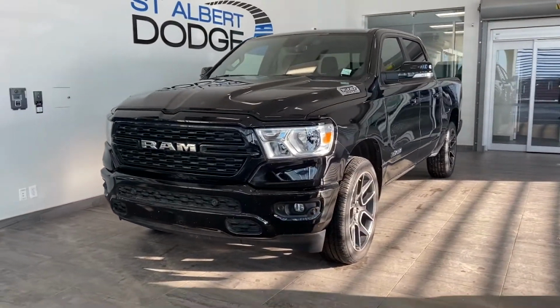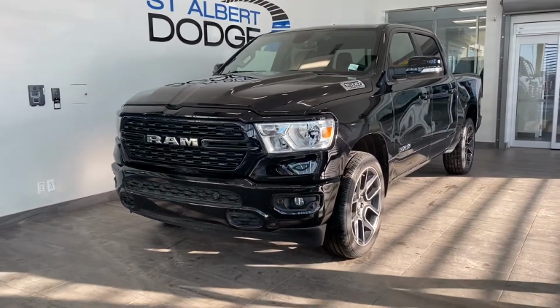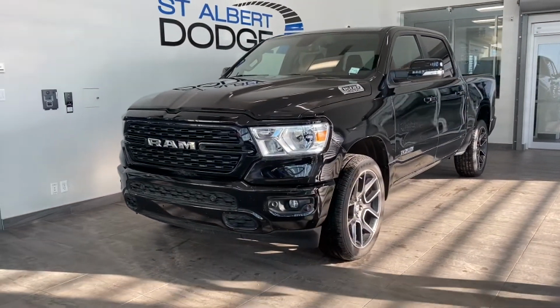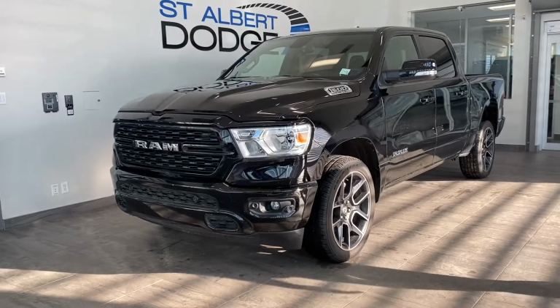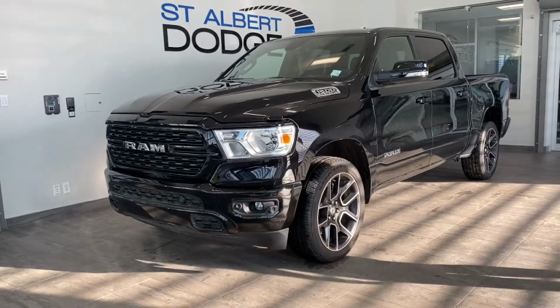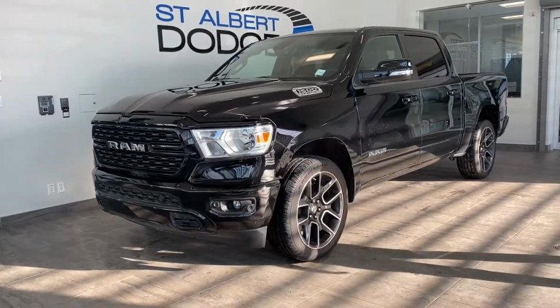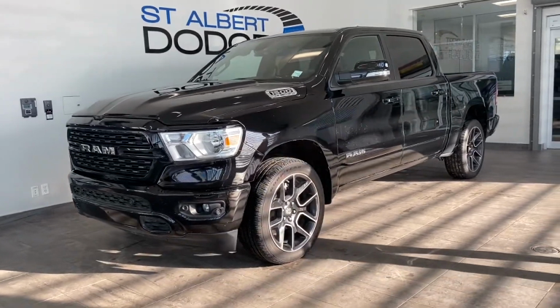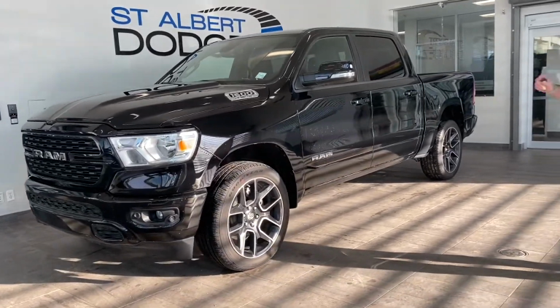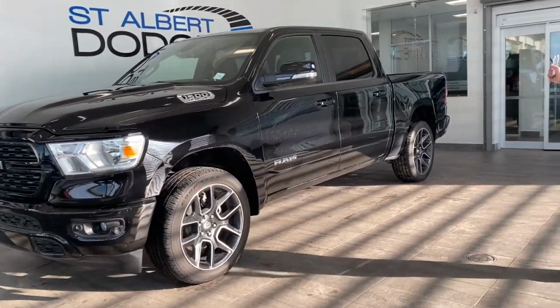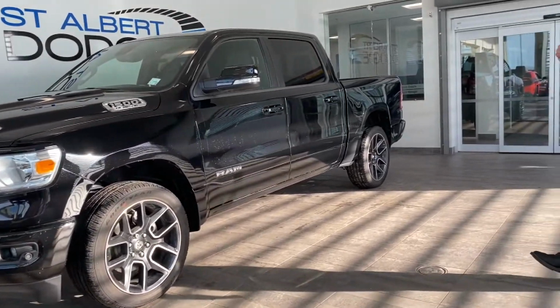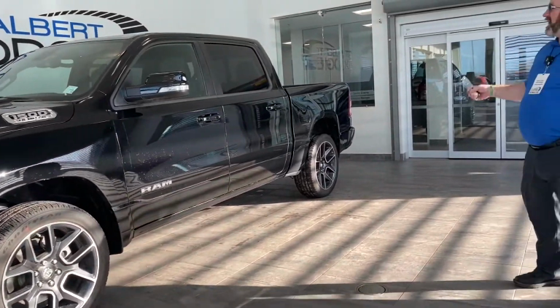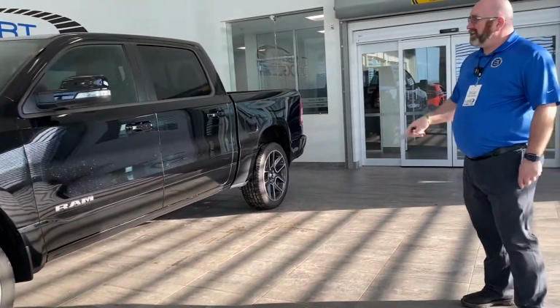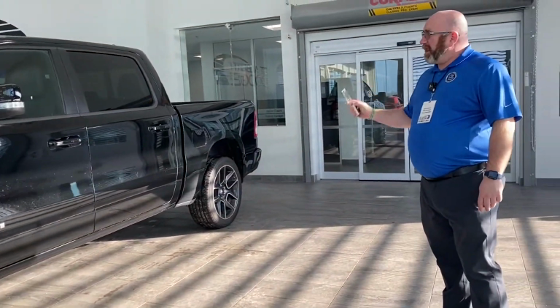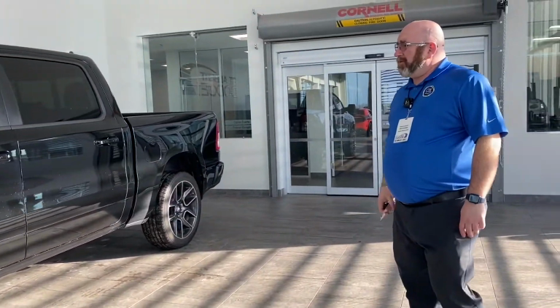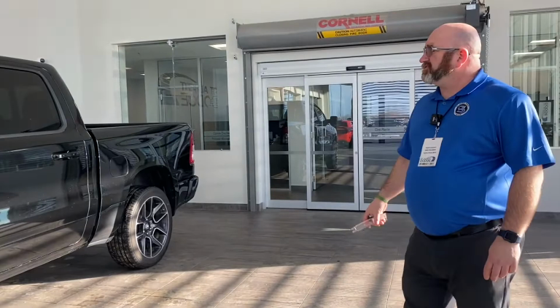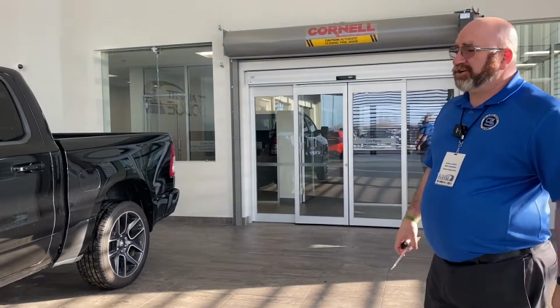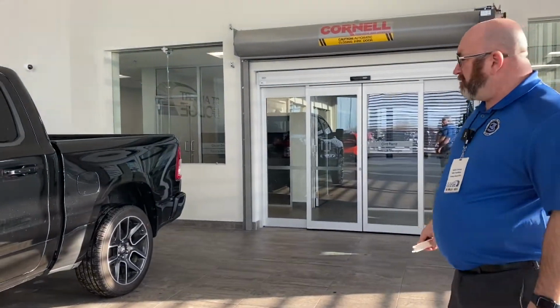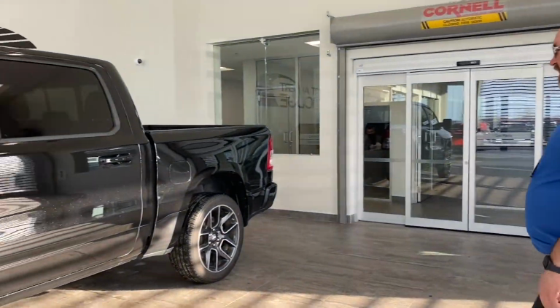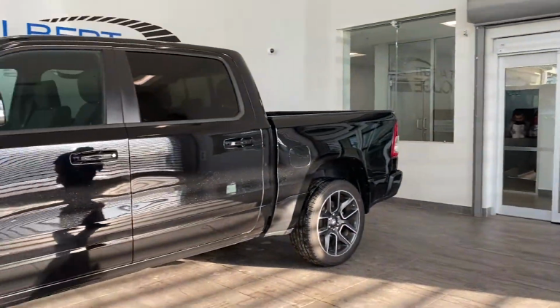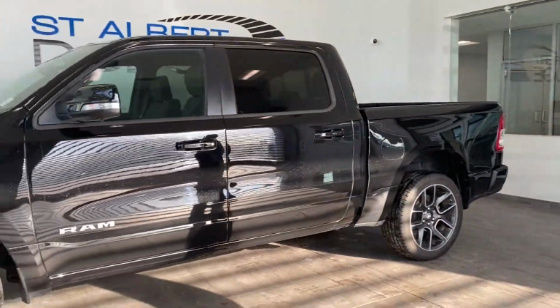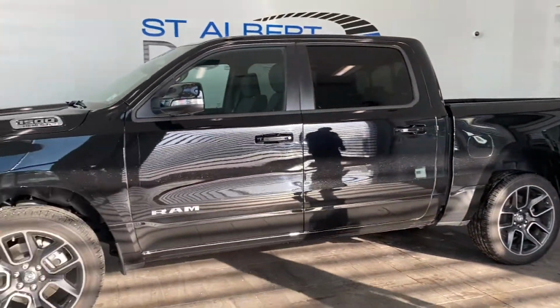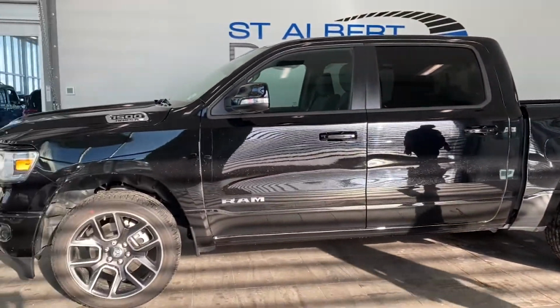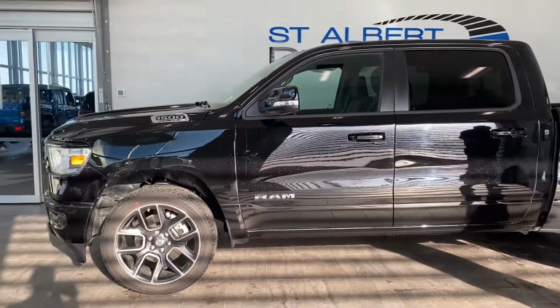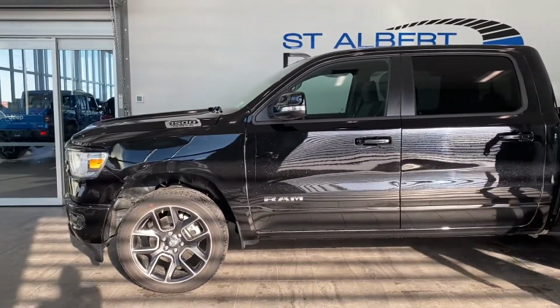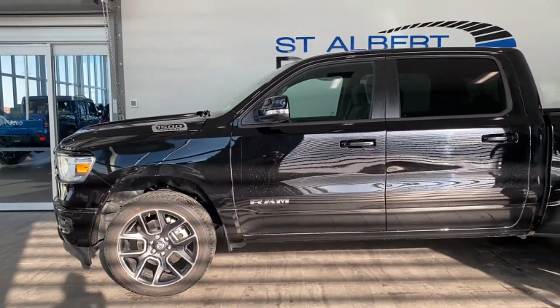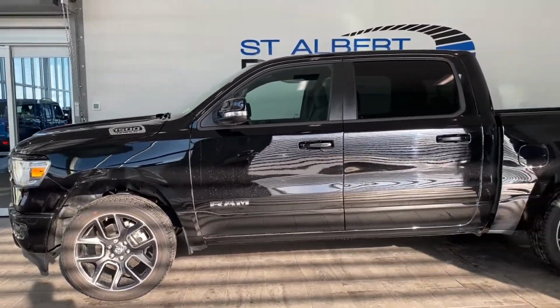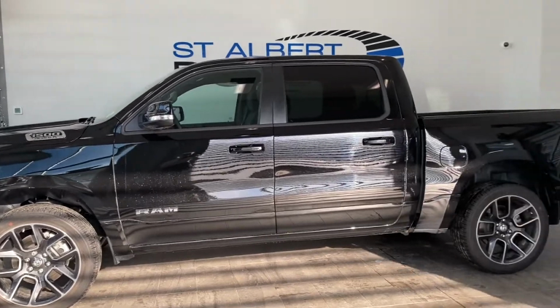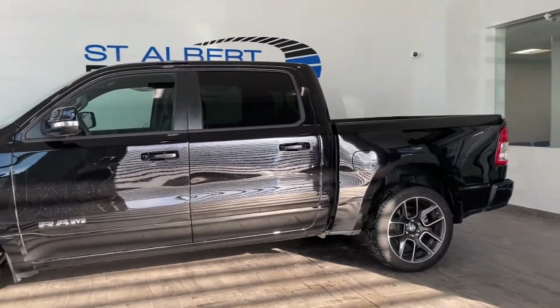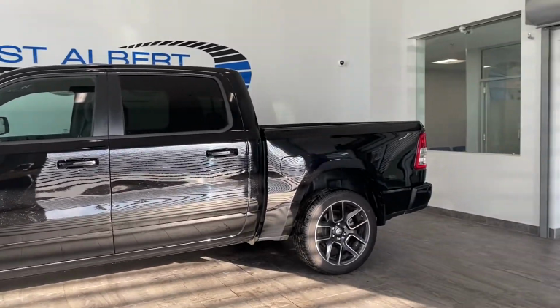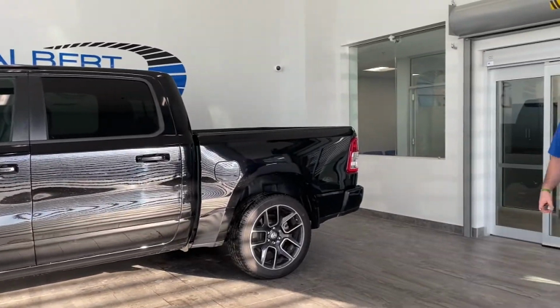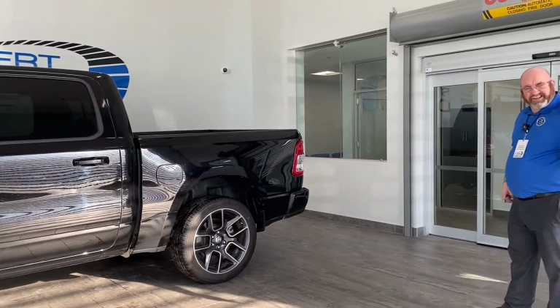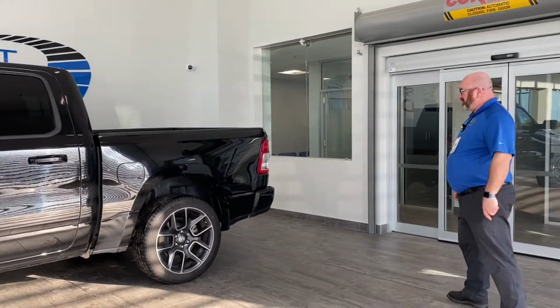Gotta love the Bighorn trims. You come on down the exterior on the side — black-on-black, she's ready to go. Very very well maintained, and like I said, it's a 2021 with only about 2,500 kilometers on it.